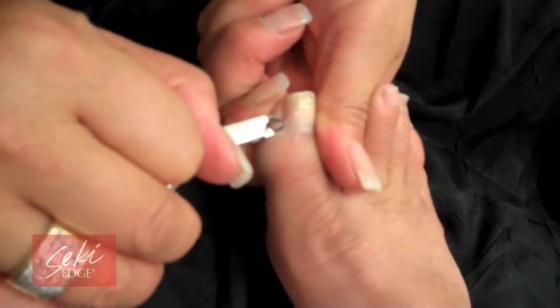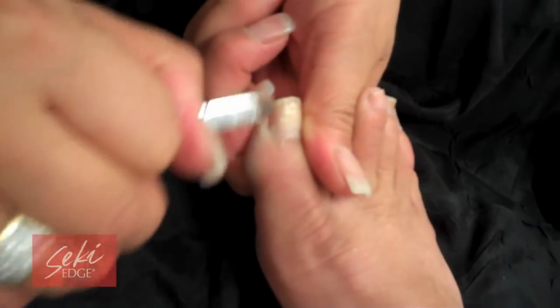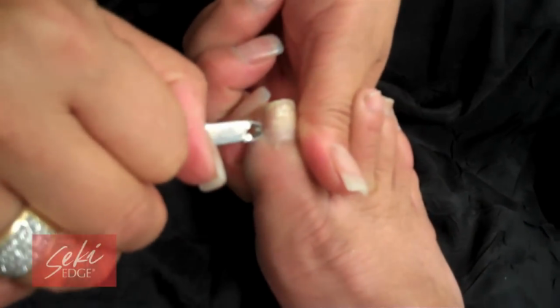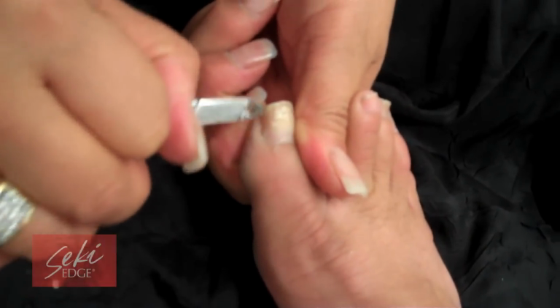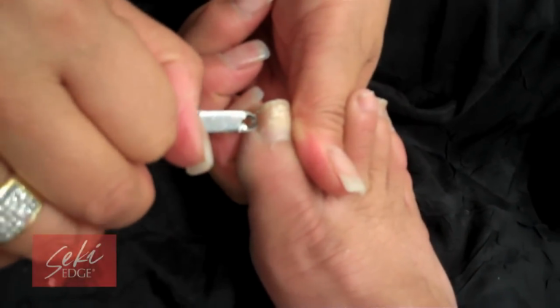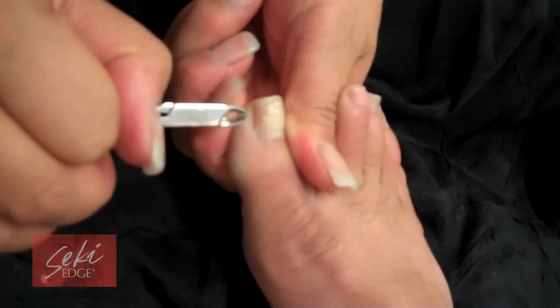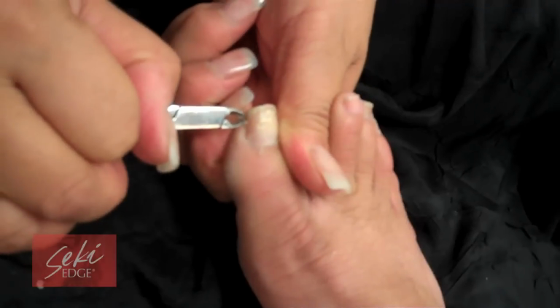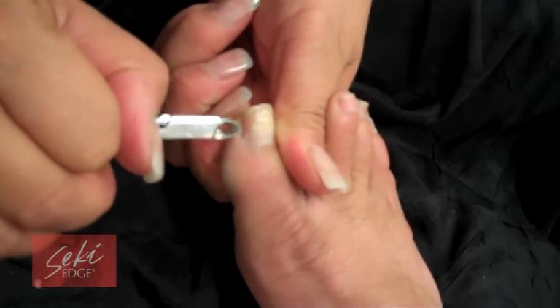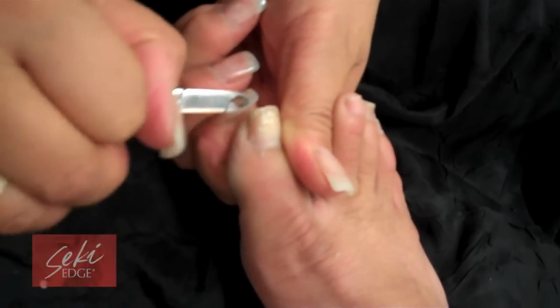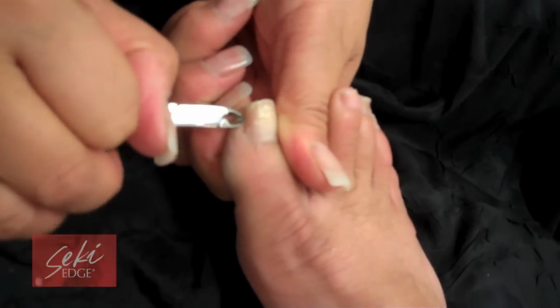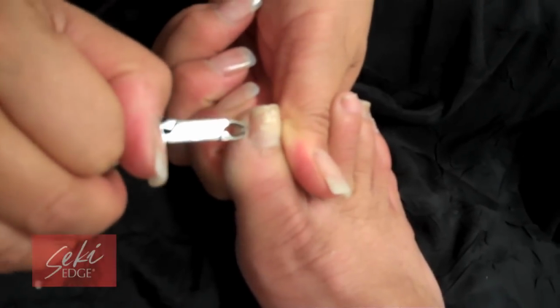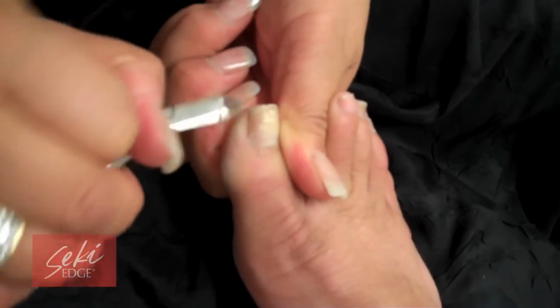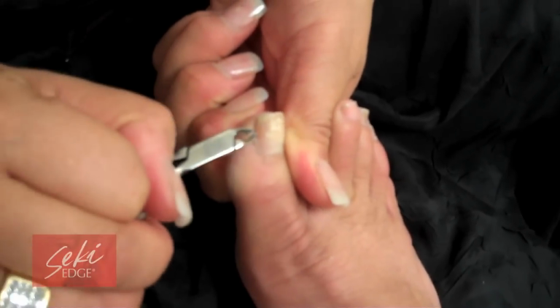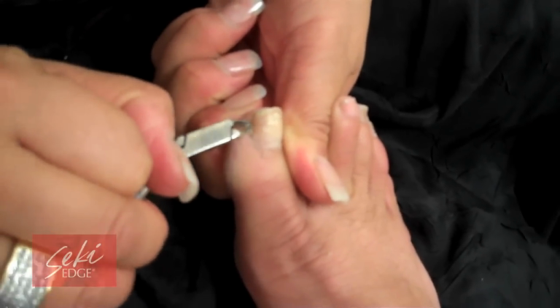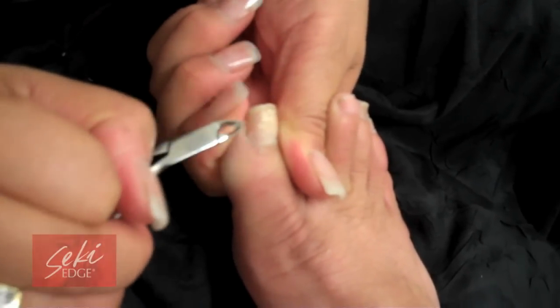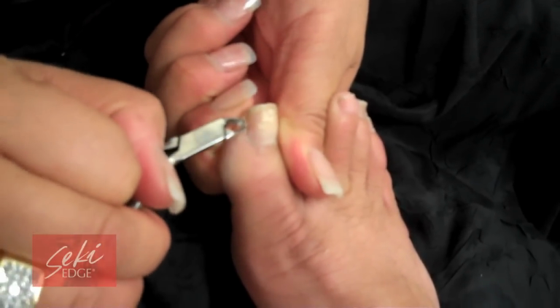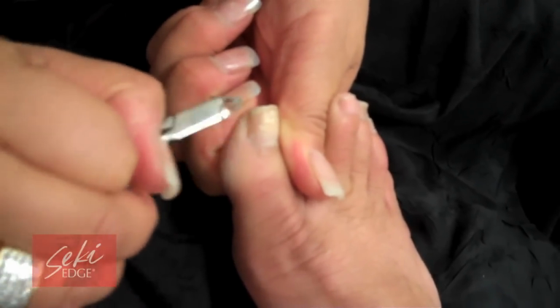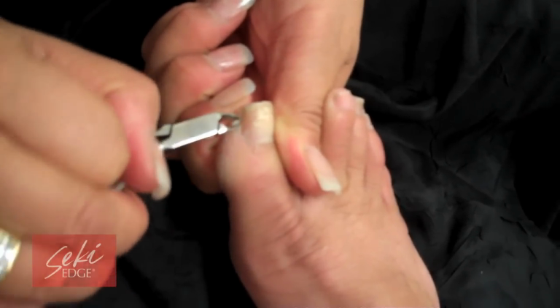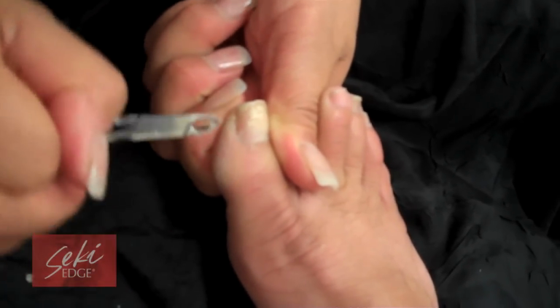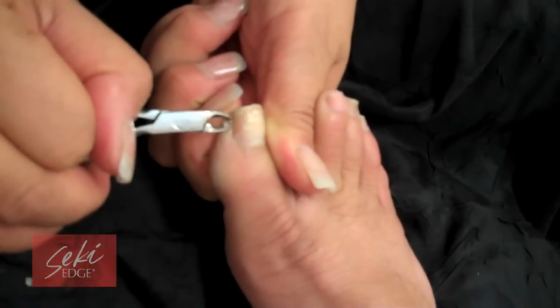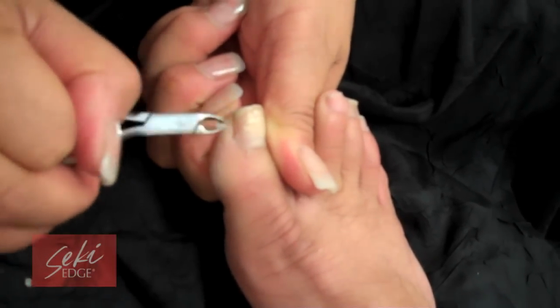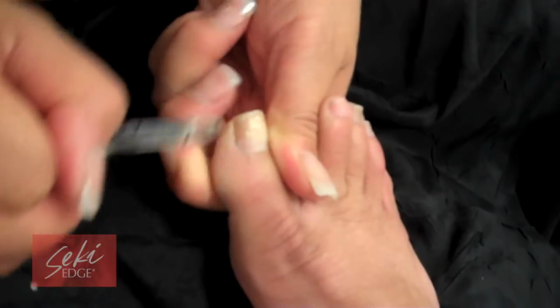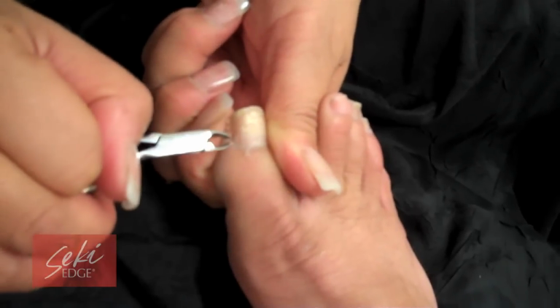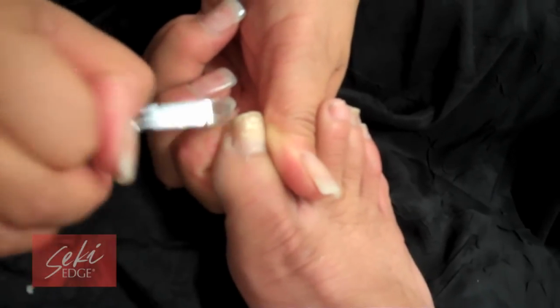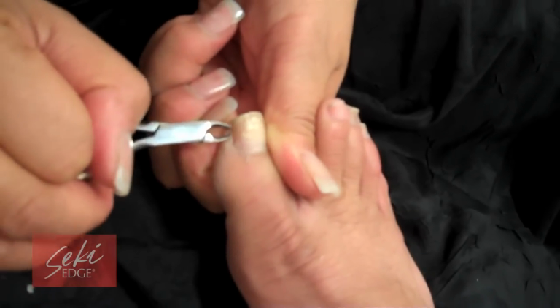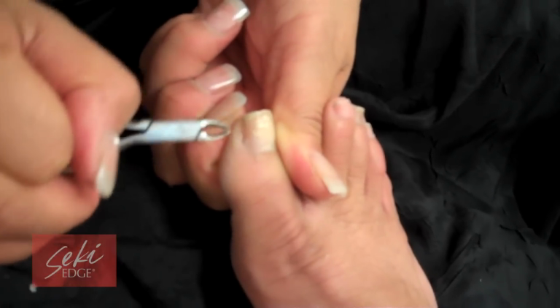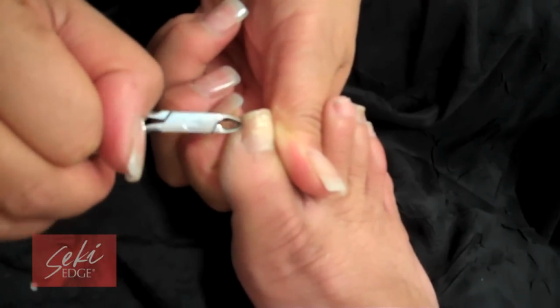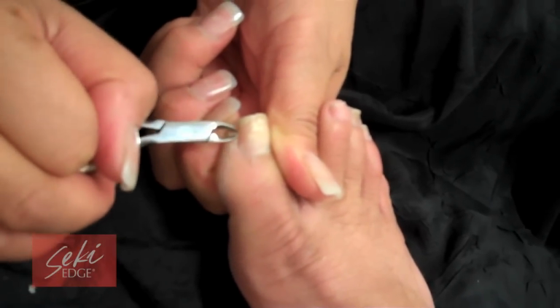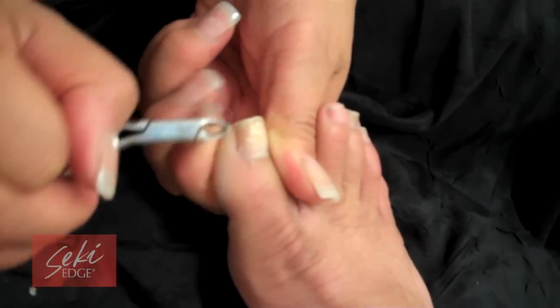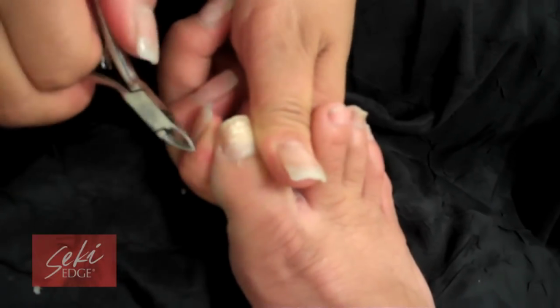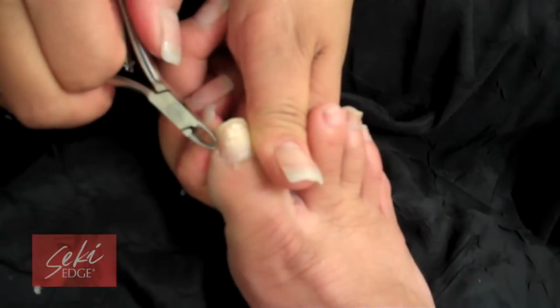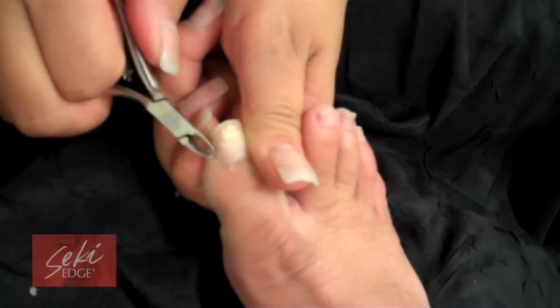In order to use the nipper, apply cuticle softener or warm soapy water to the cuticle area for 5 to 10 minutes. Use a cuticle pusher such as the SS 303 to push back the cuticles. Then use the nipper to cut off the pushed-back cuticle. You can use the nipper on both fingers and toes.